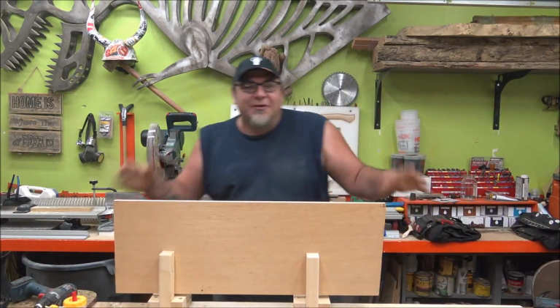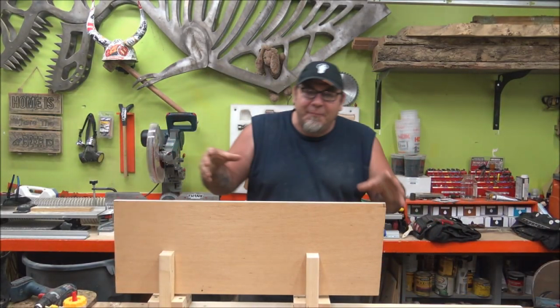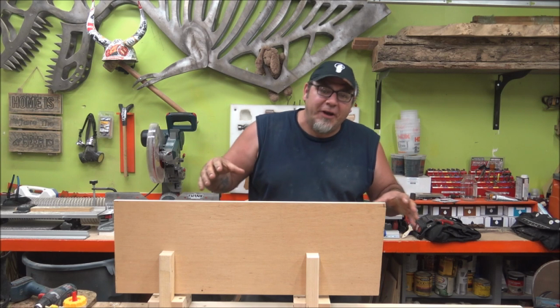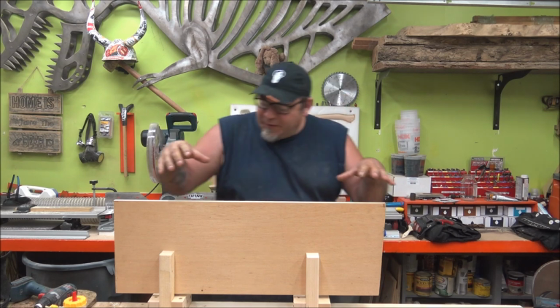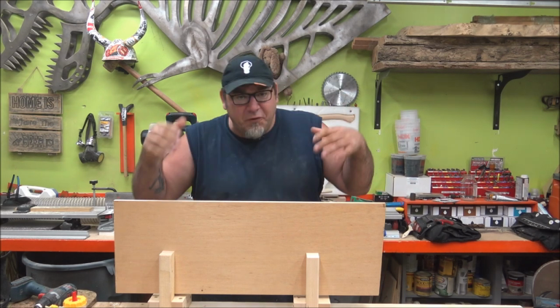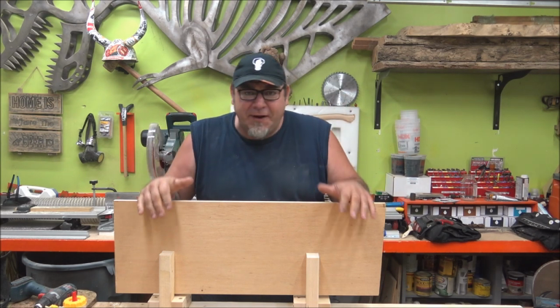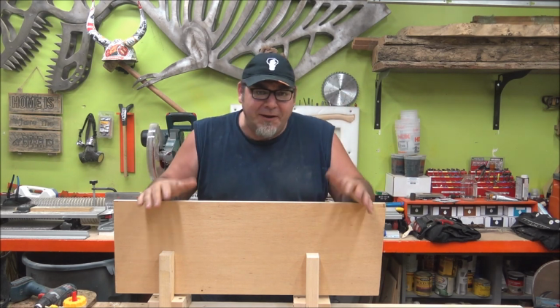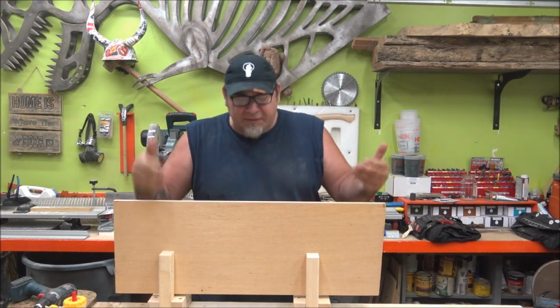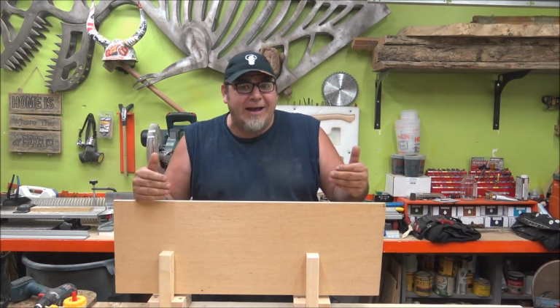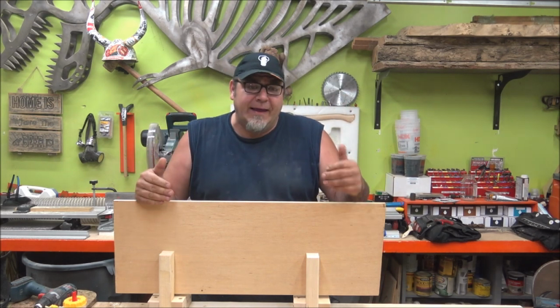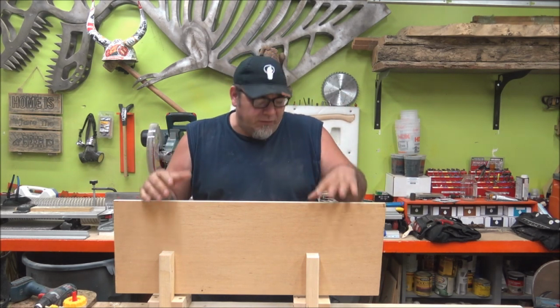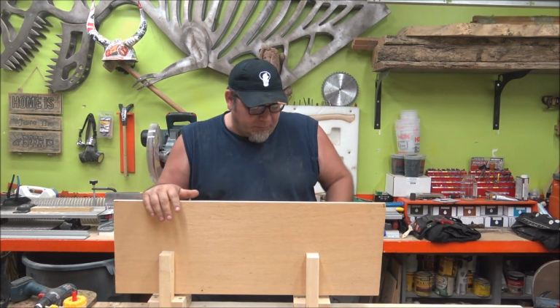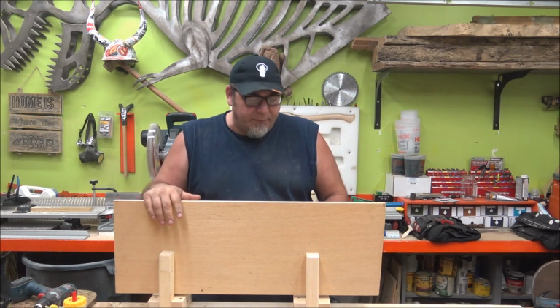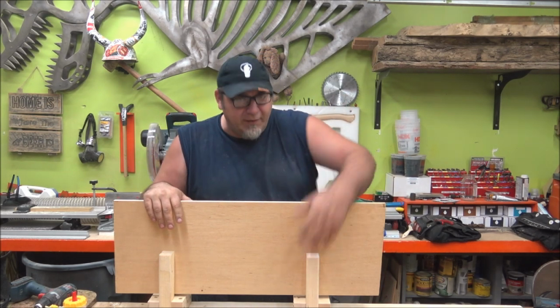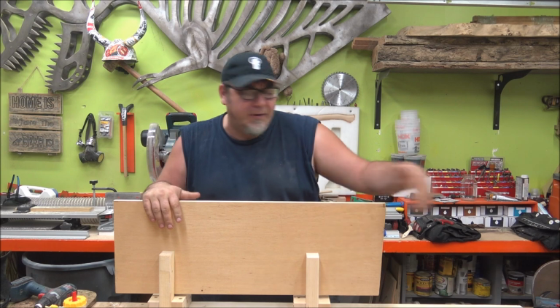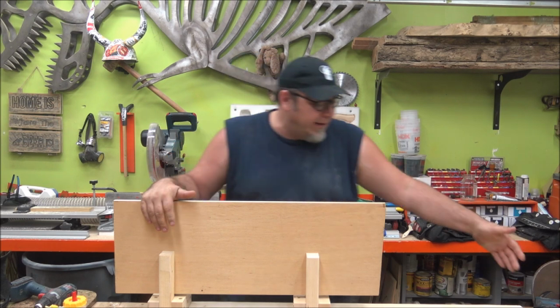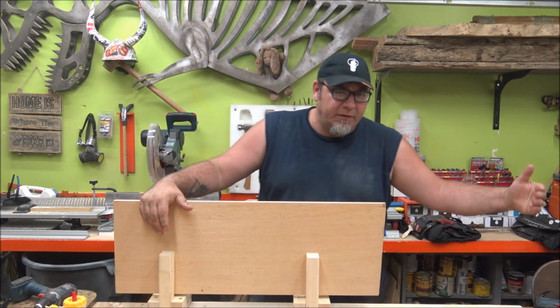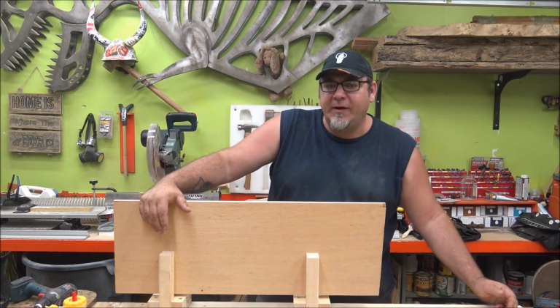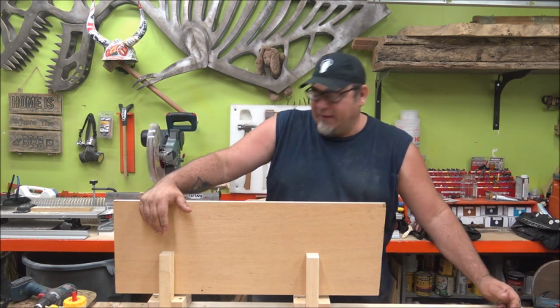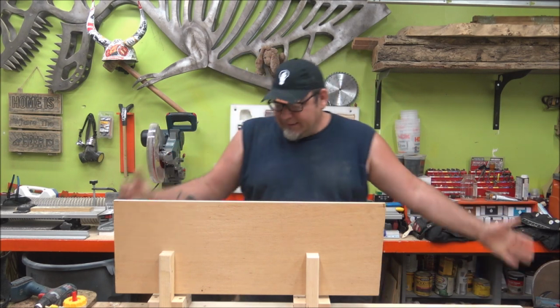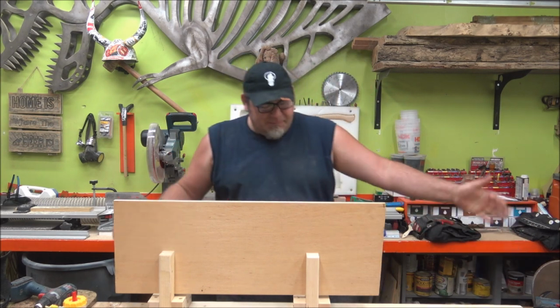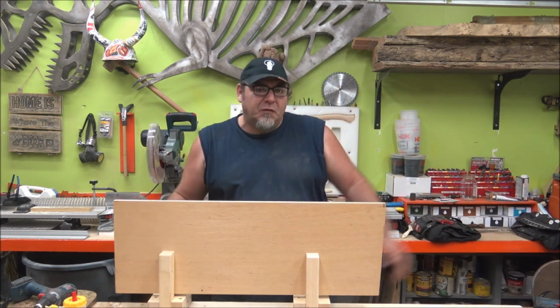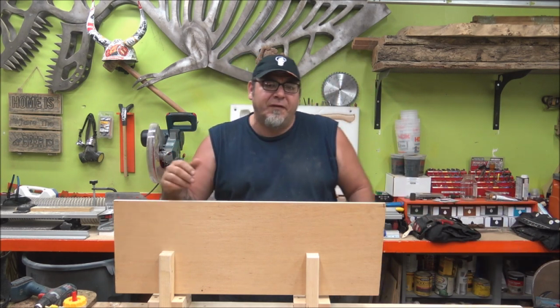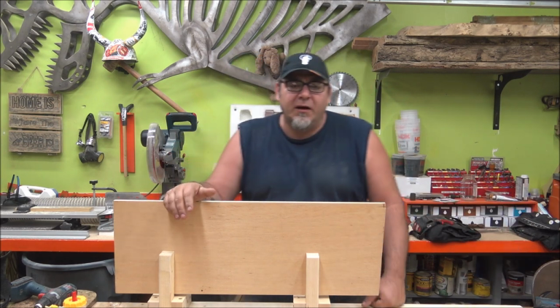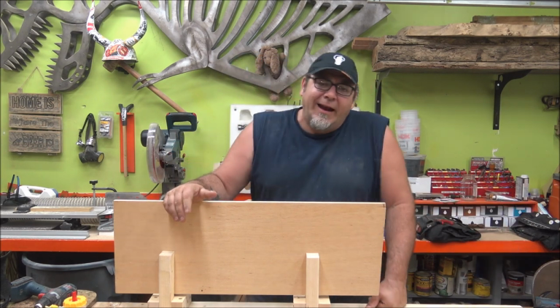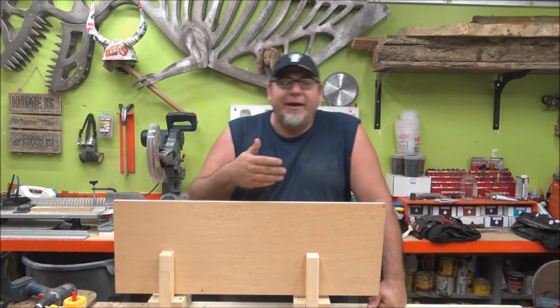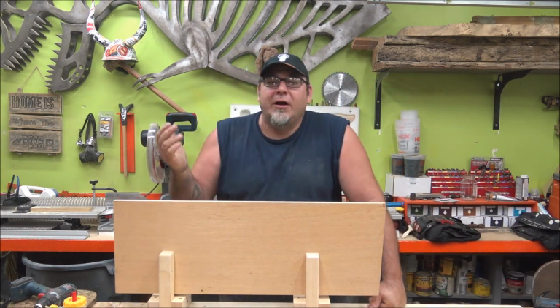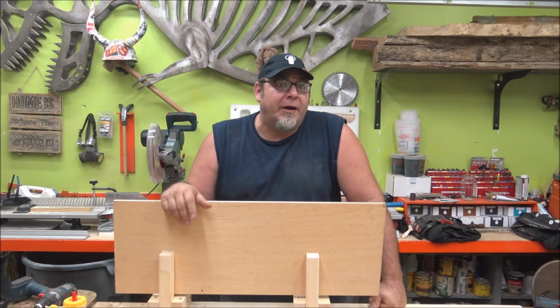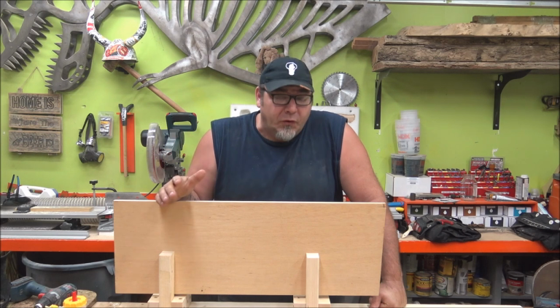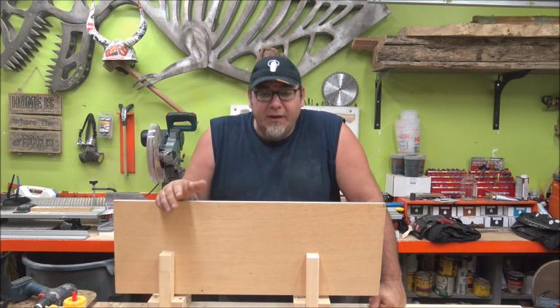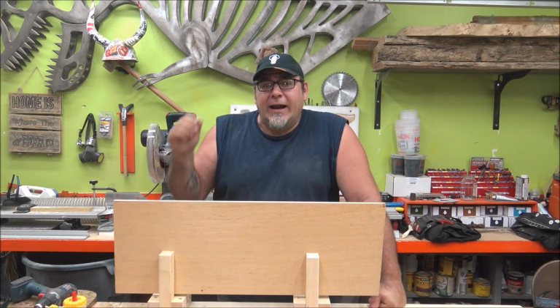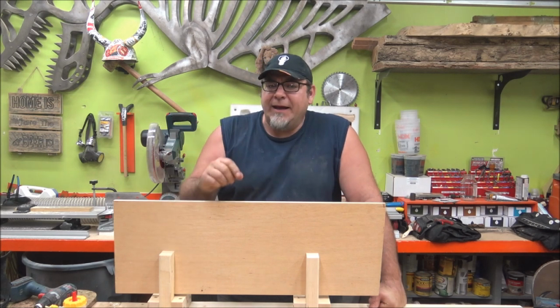Today I'm going to show you how to build this really quick and dirty little side clamp. It's adjustable — I can move this clamp up and down the length of this two-by-six, a little over four feet long, and I can make it as long as I want.